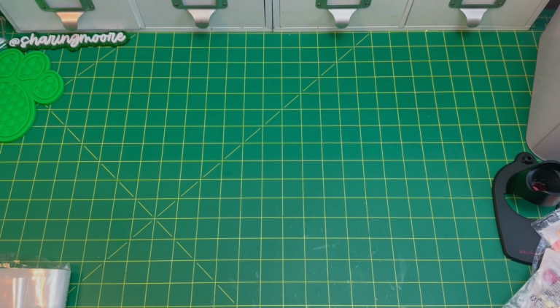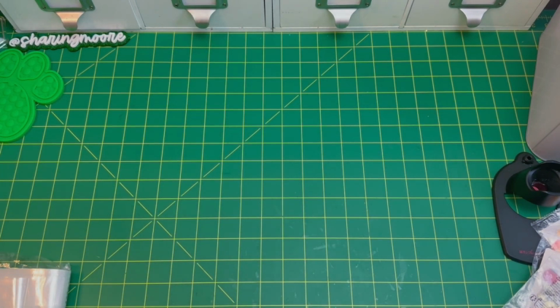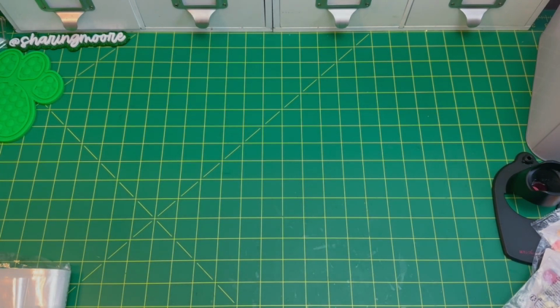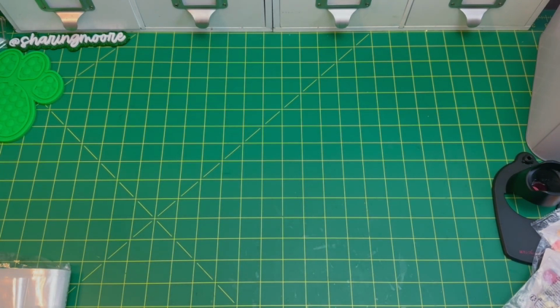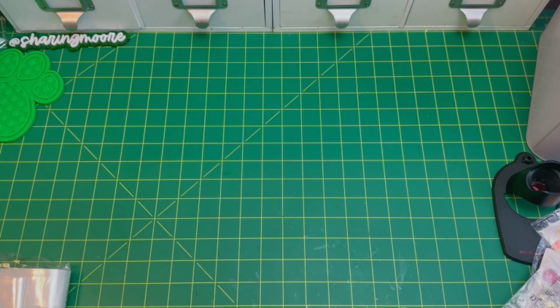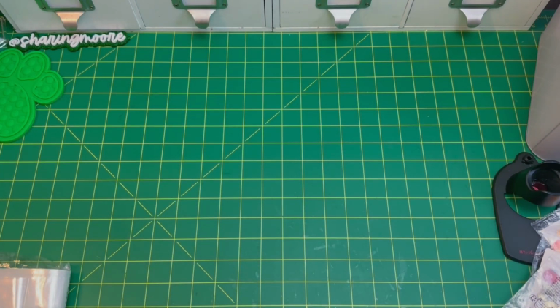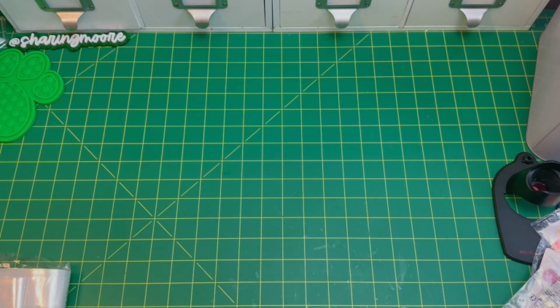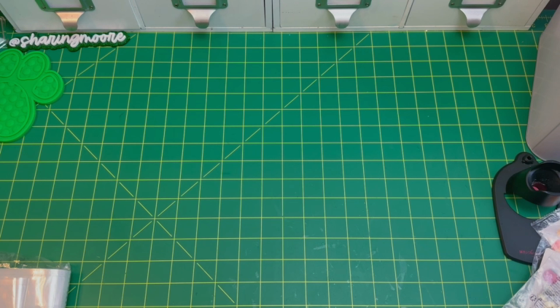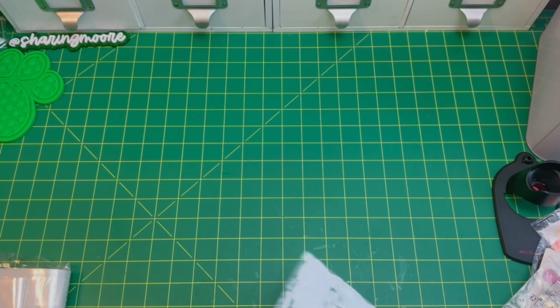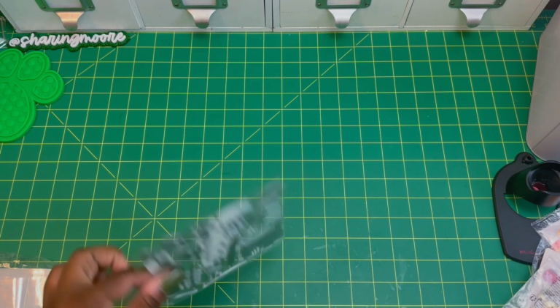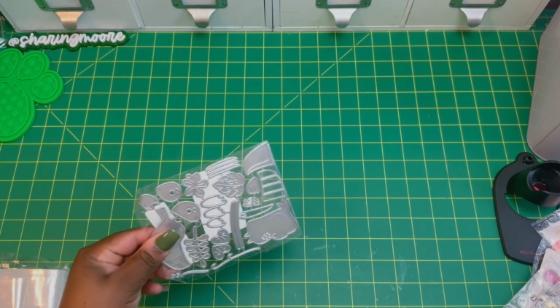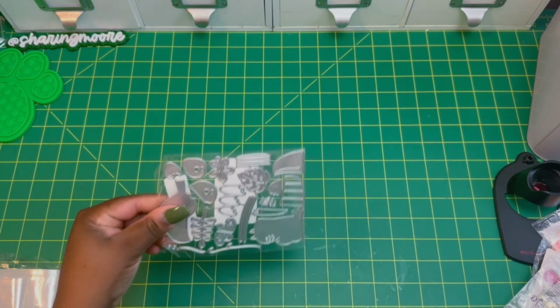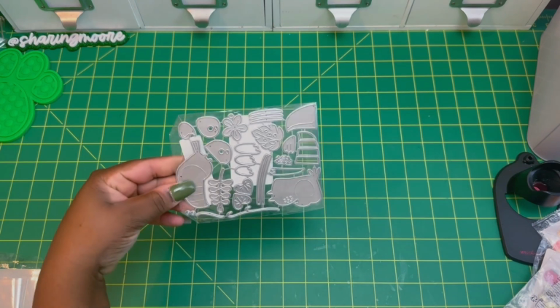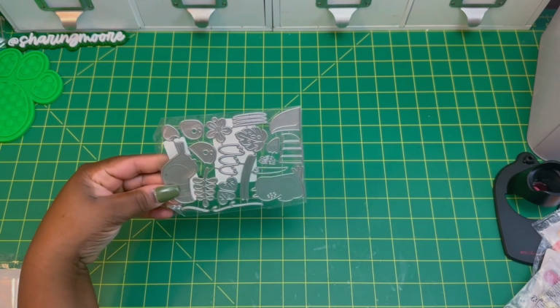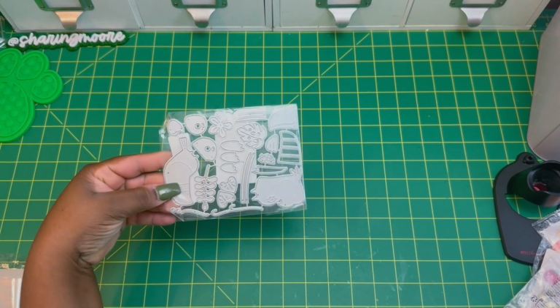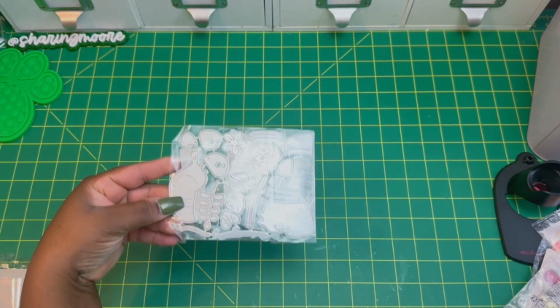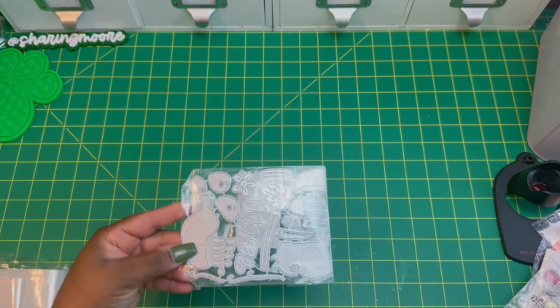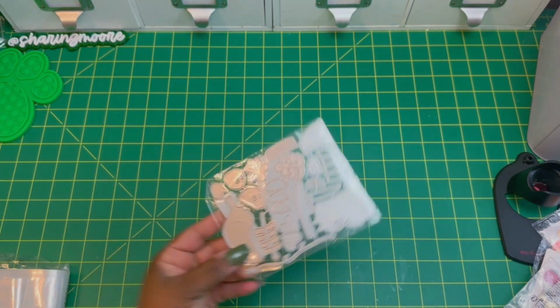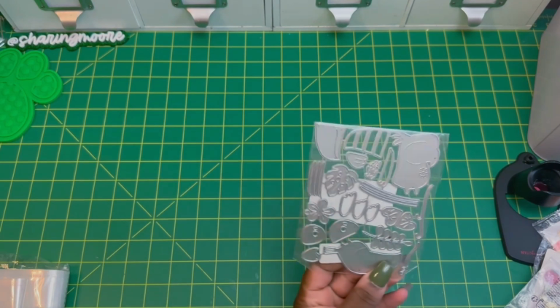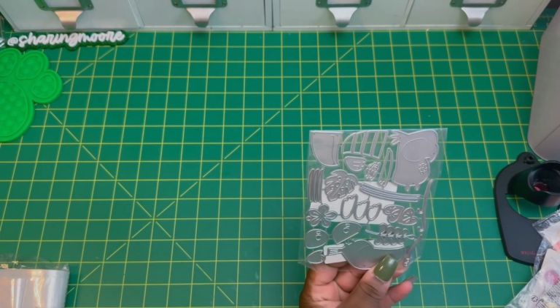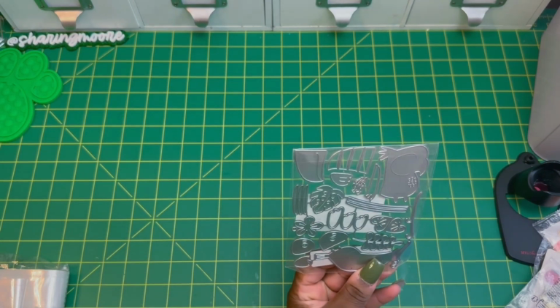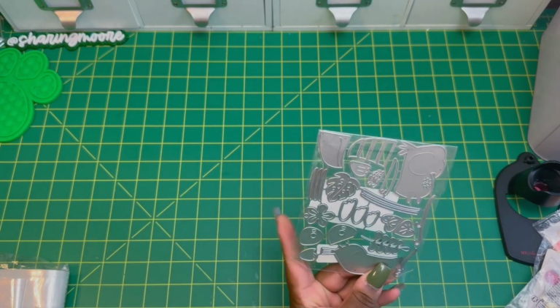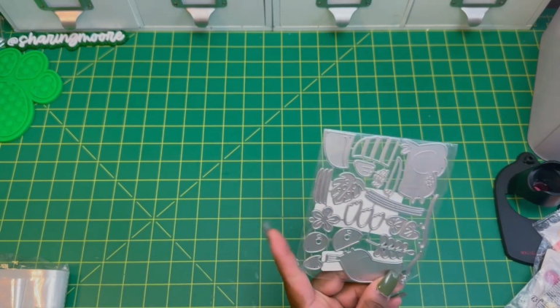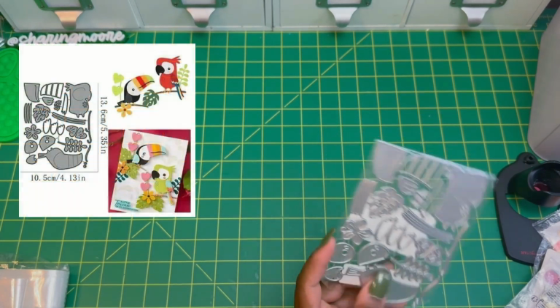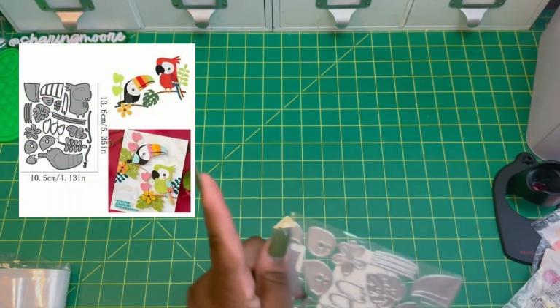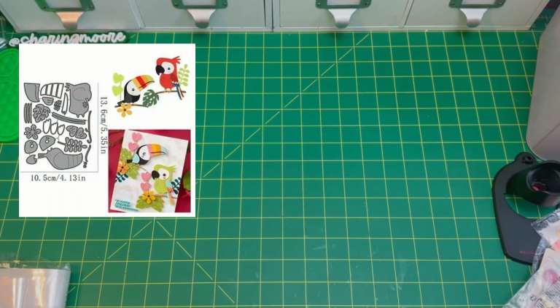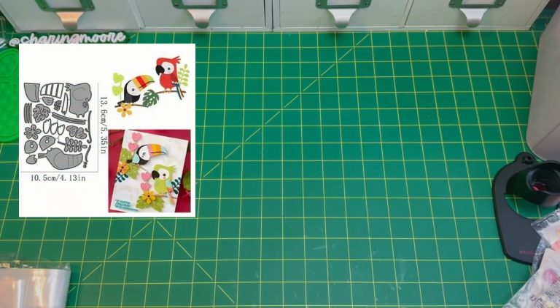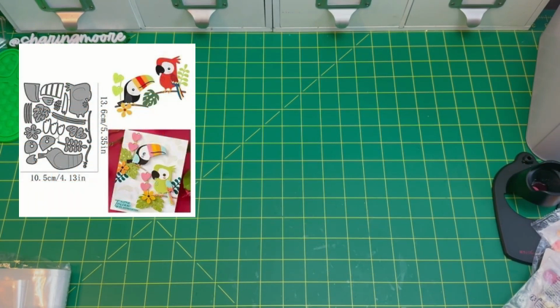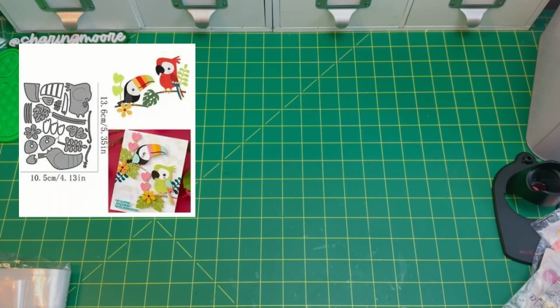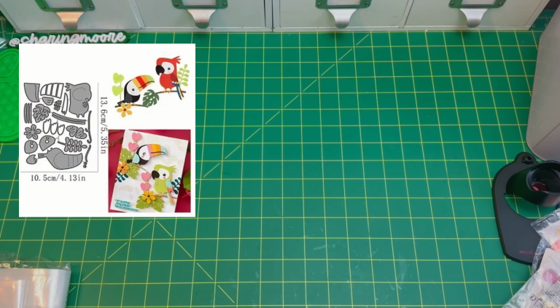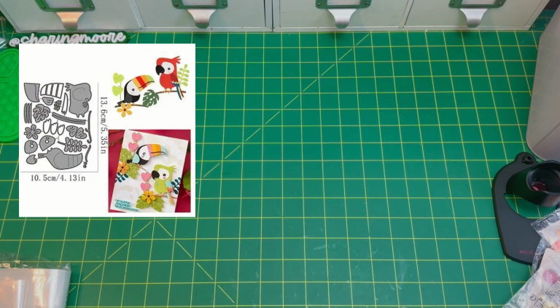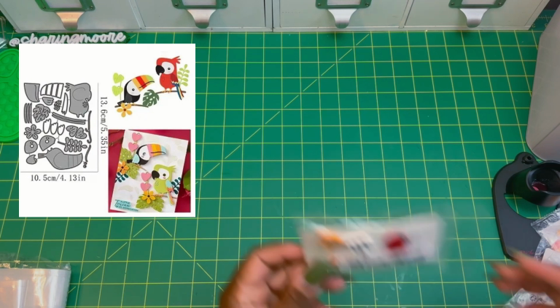I also got this die right here — it's actually two tropical birds. It's like a Sizzix die, I think, and I will have a picture up on the screen.